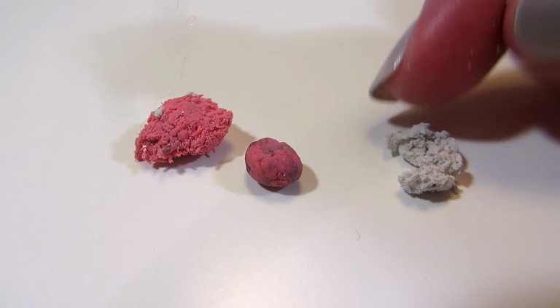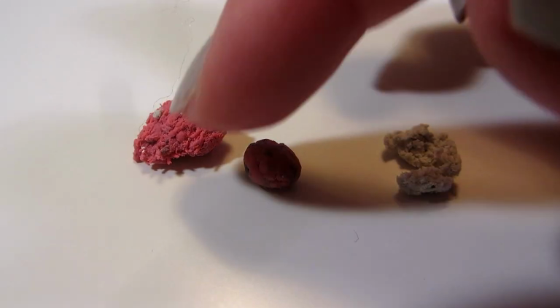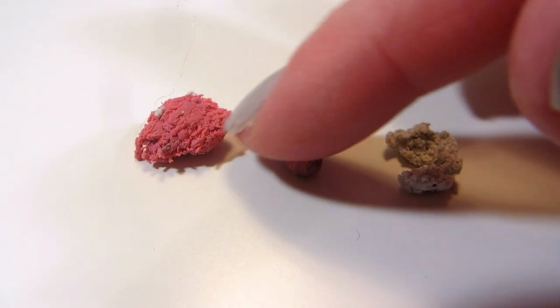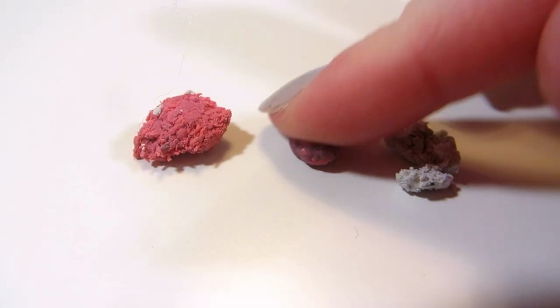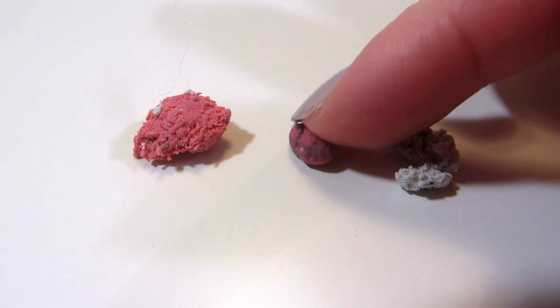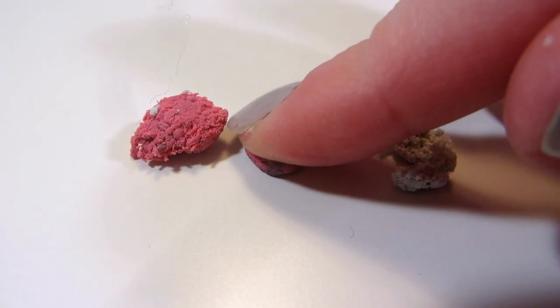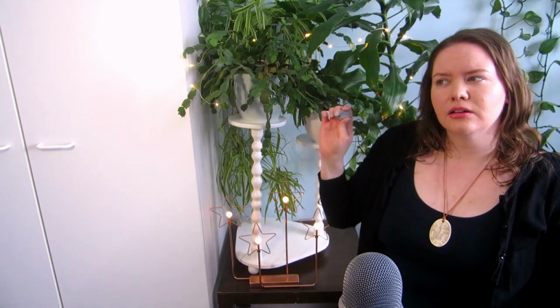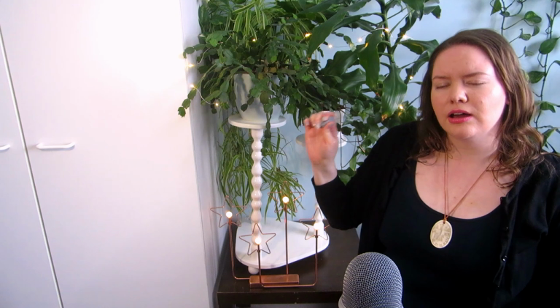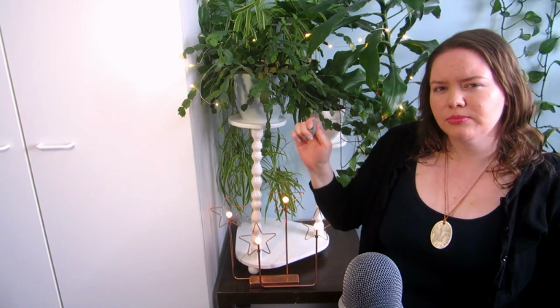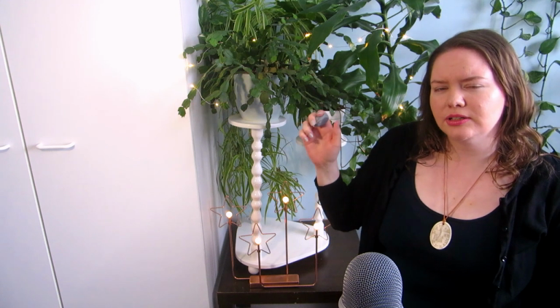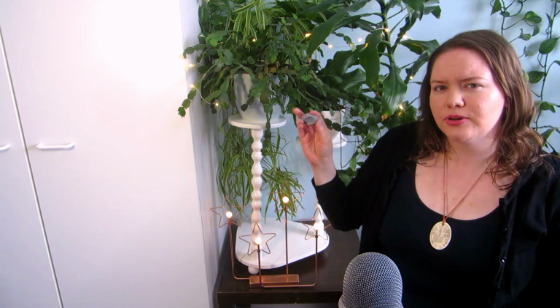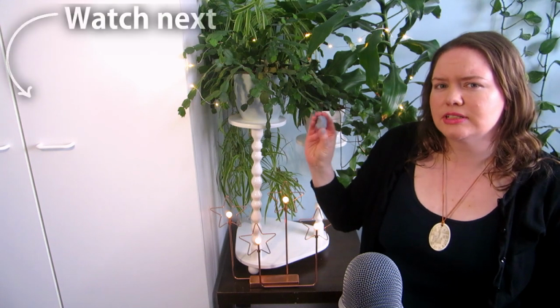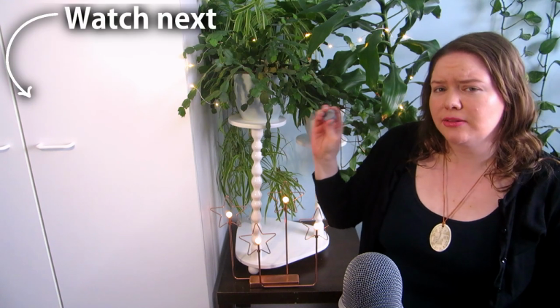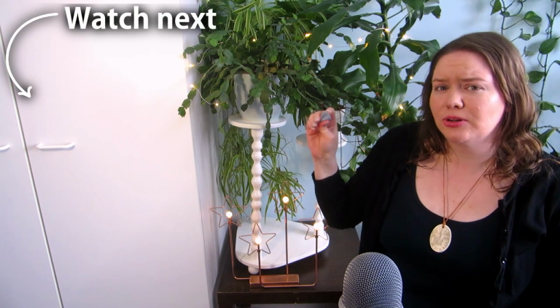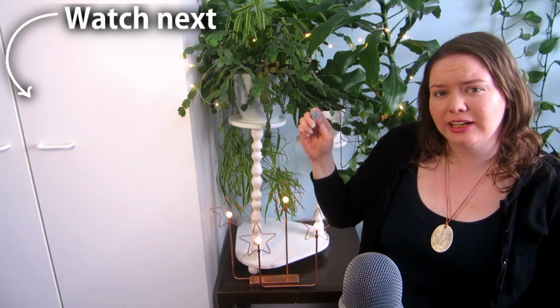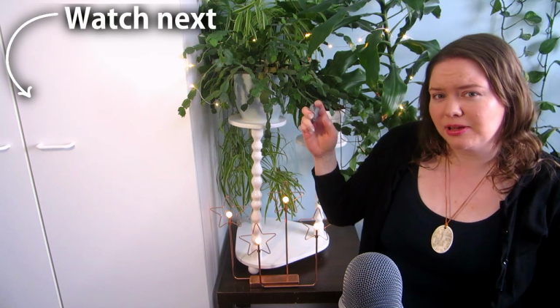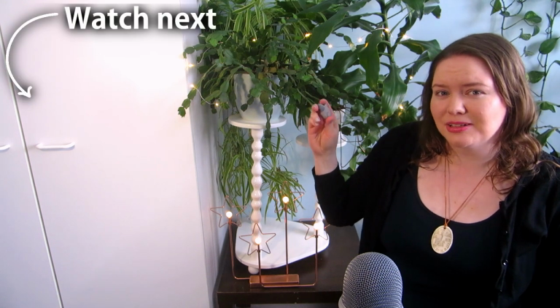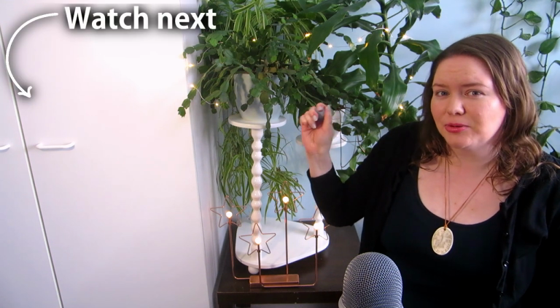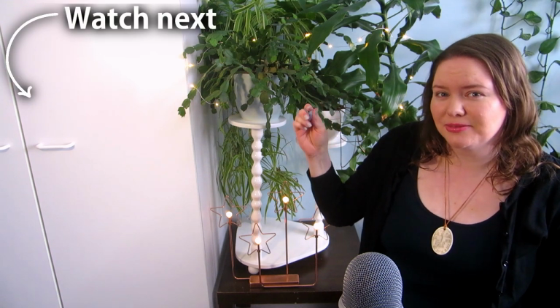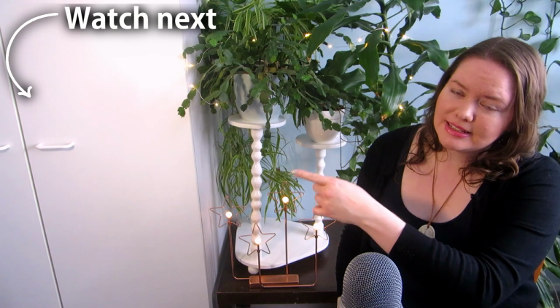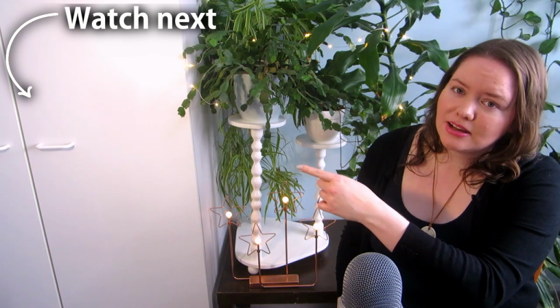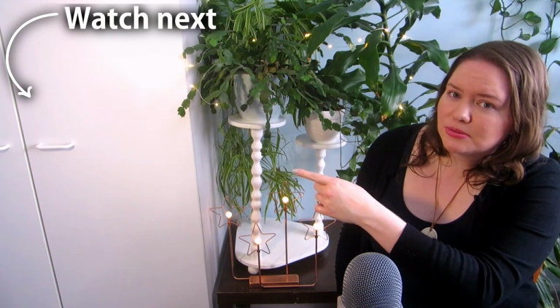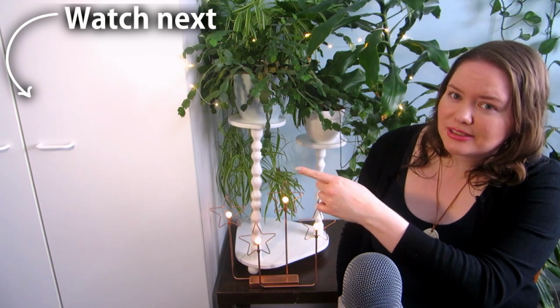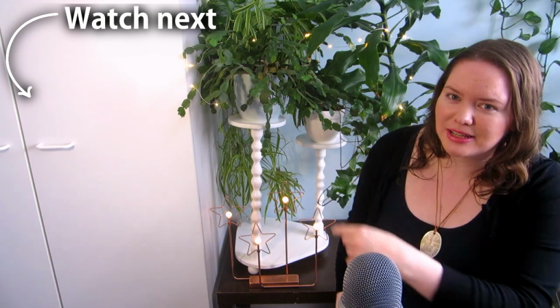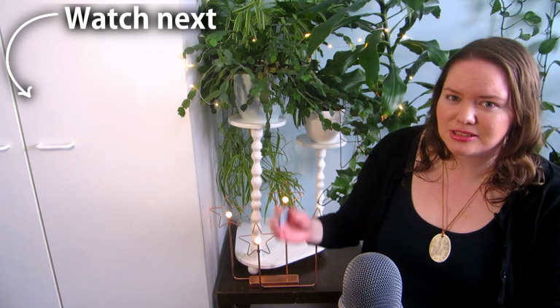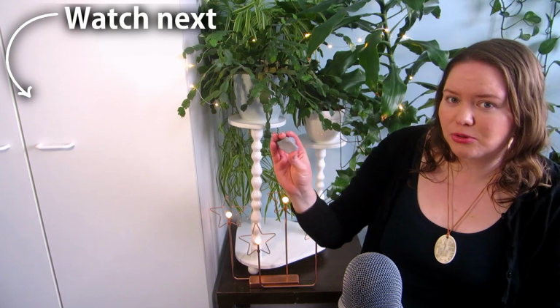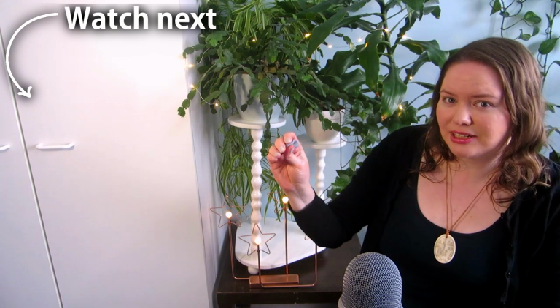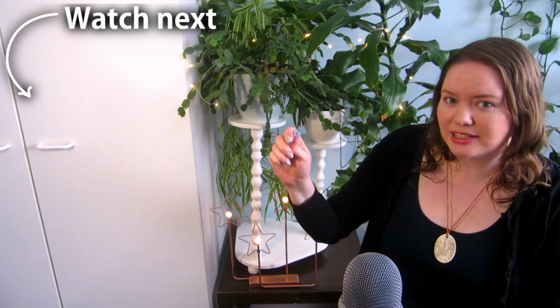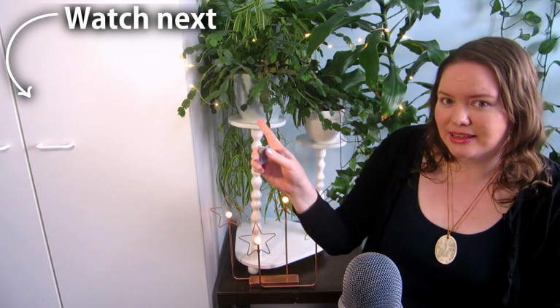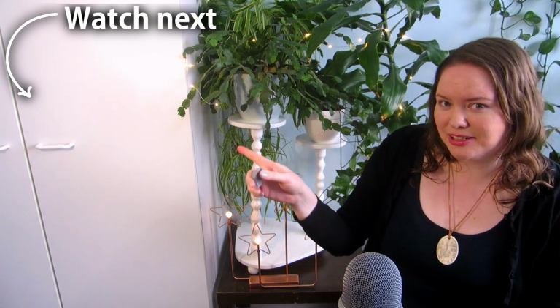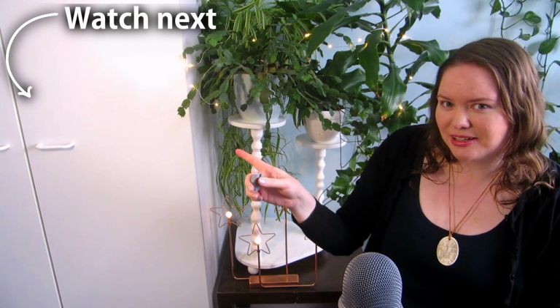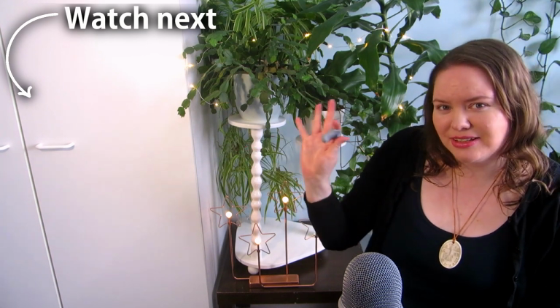Have you tried this and did it work for you? How about if you tried using something you already have as a kneaded eraser? I tested how this works compared to a store-bought kneaded eraser in this video here. See you there!